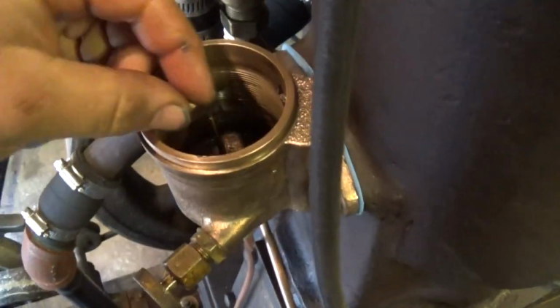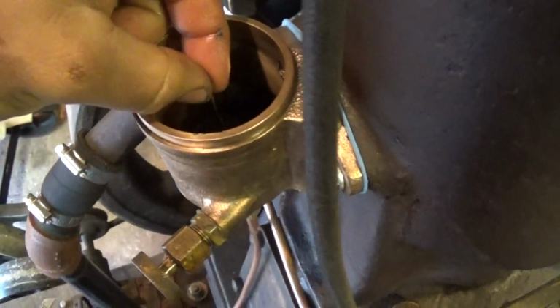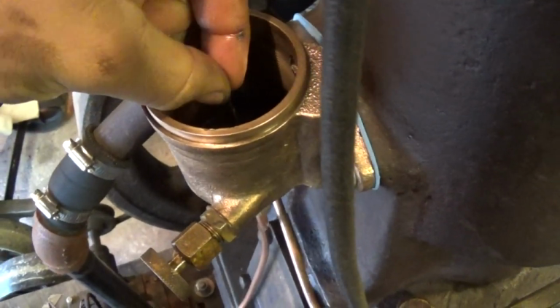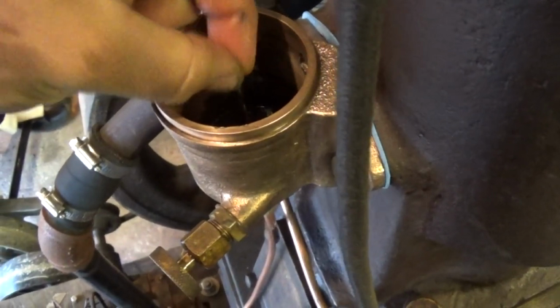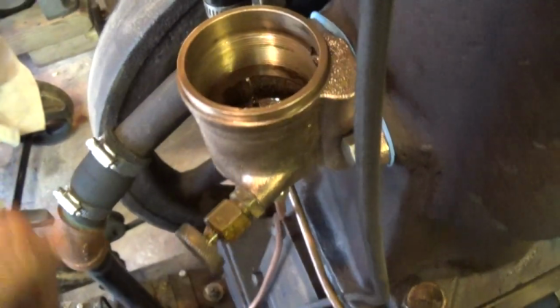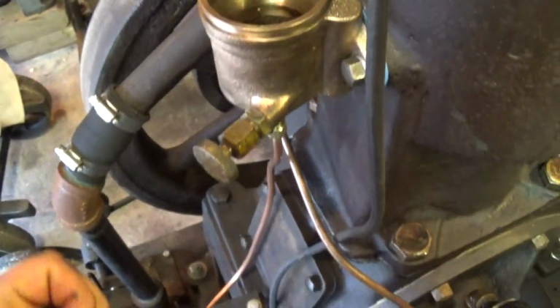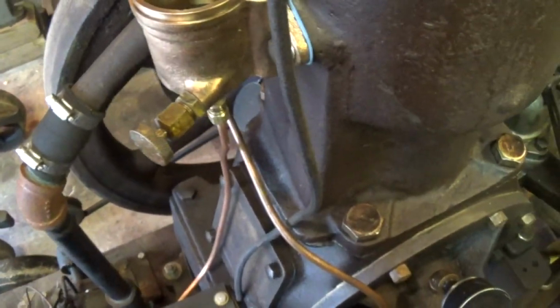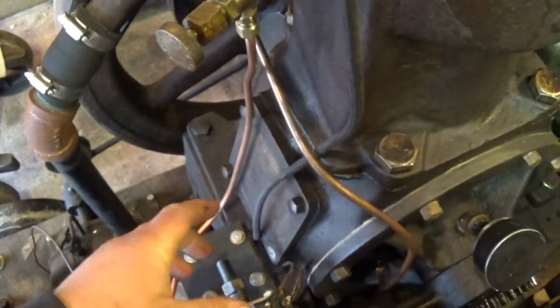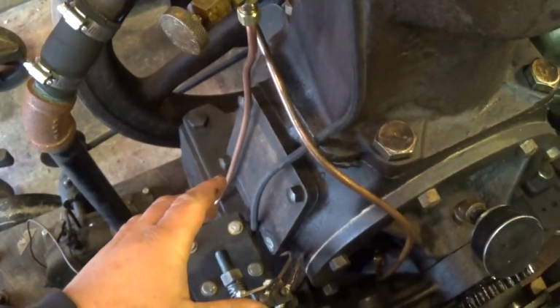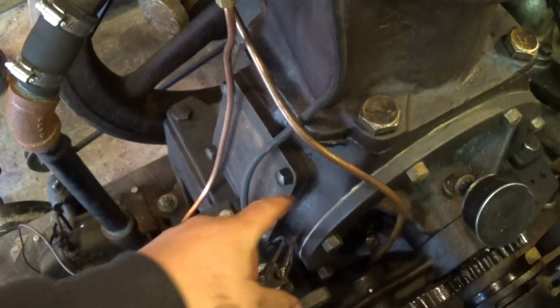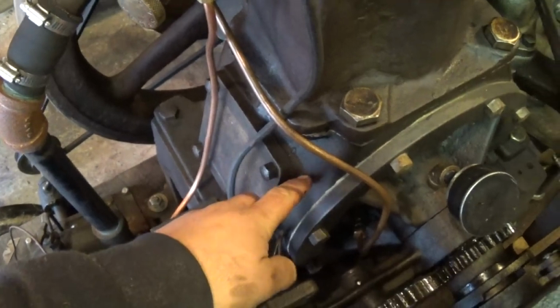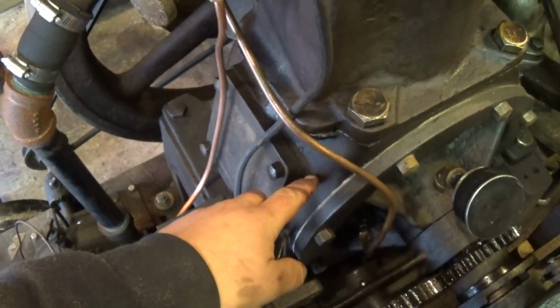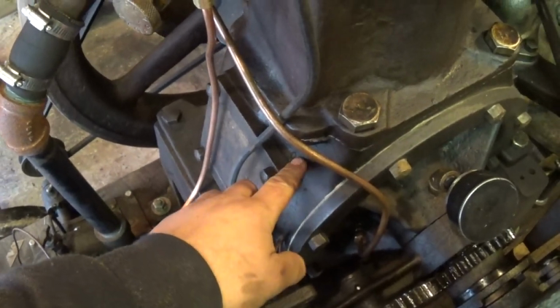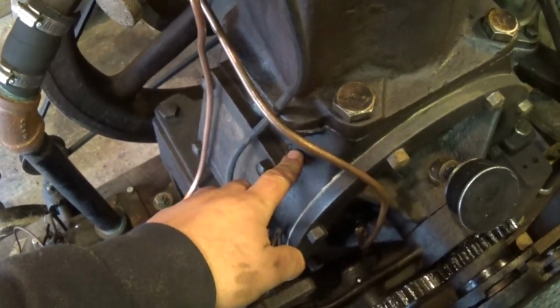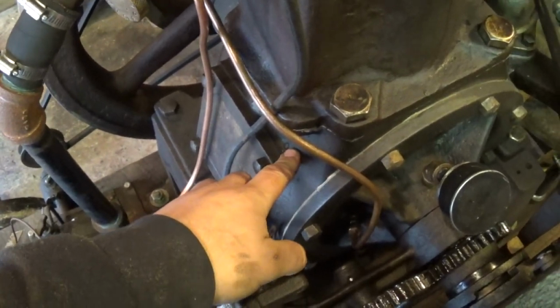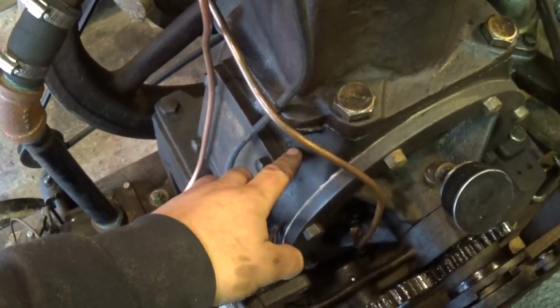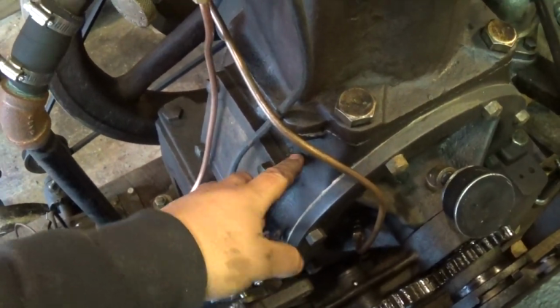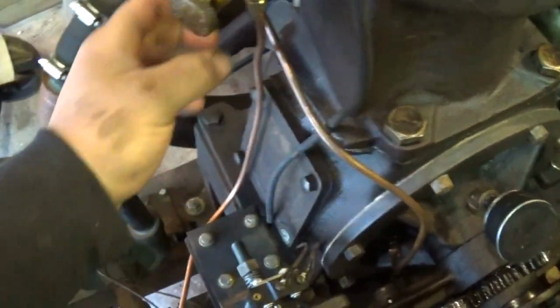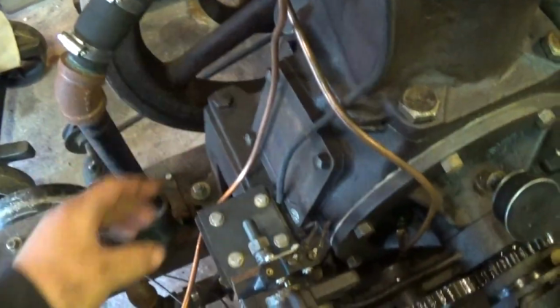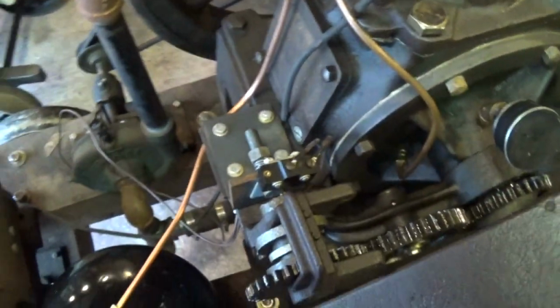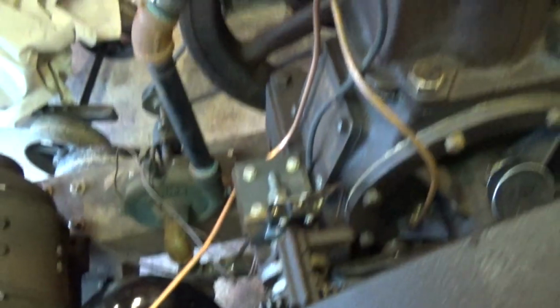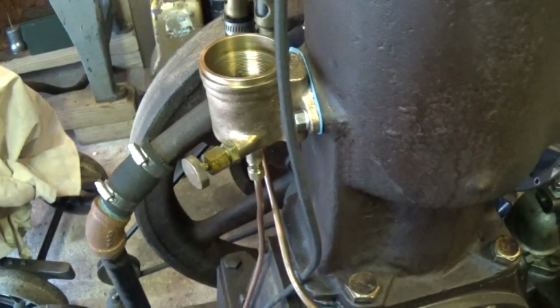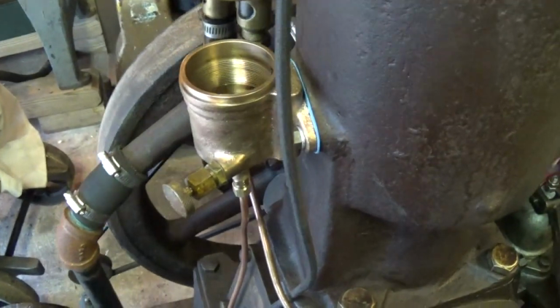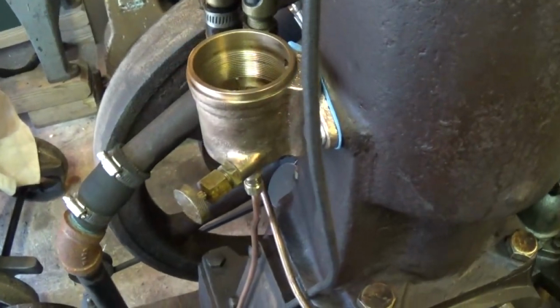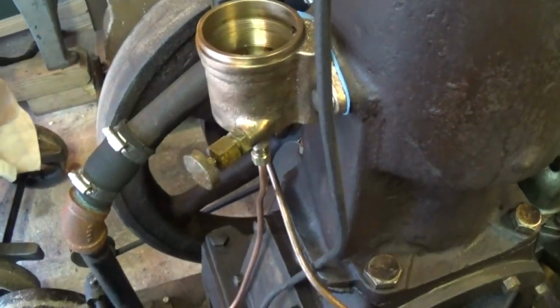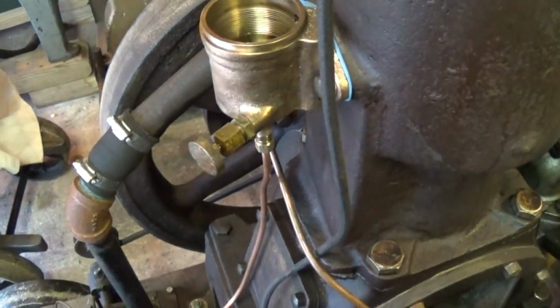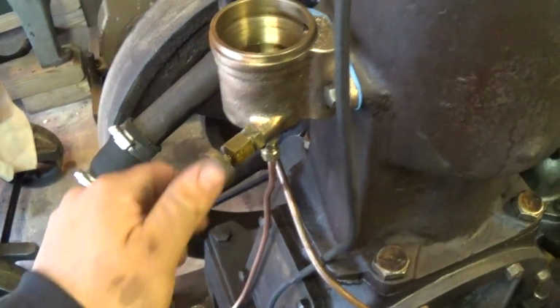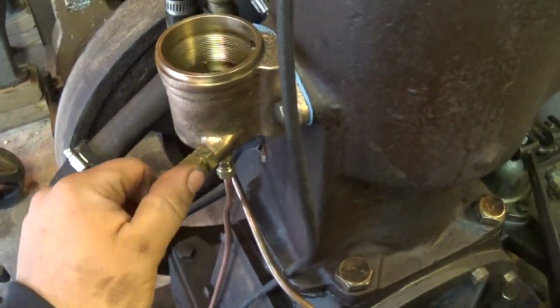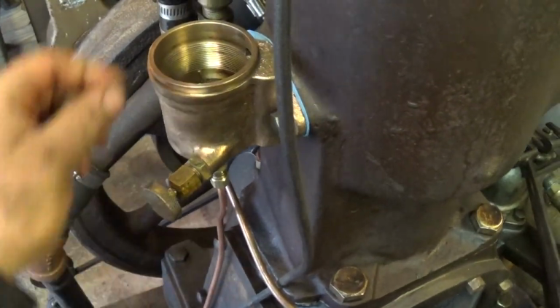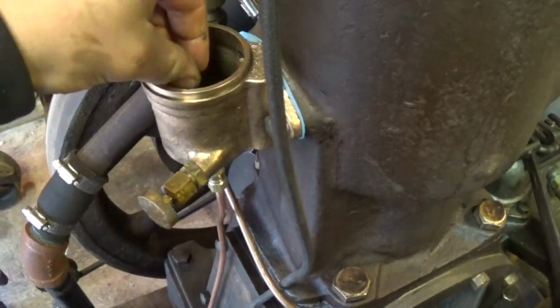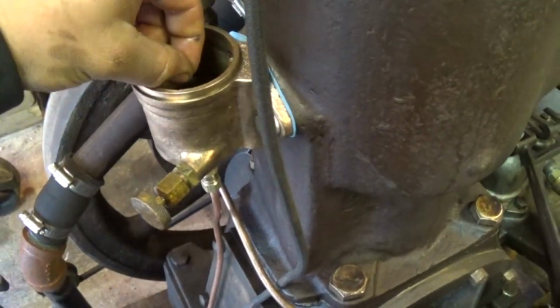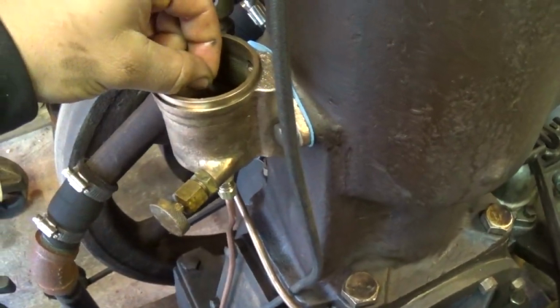It's a neat setup. It uses the pressure buildup and the vacuum in the crankcase to actually pull fuel up from the fuel tank, and it works quite well. I was actually impressed with how much fuel it will actually move.